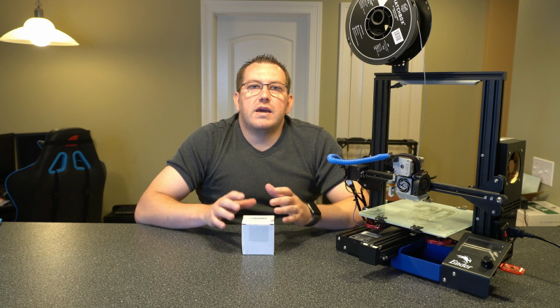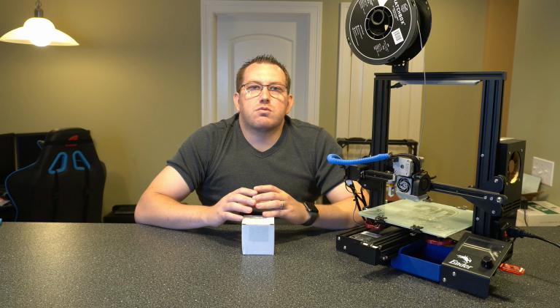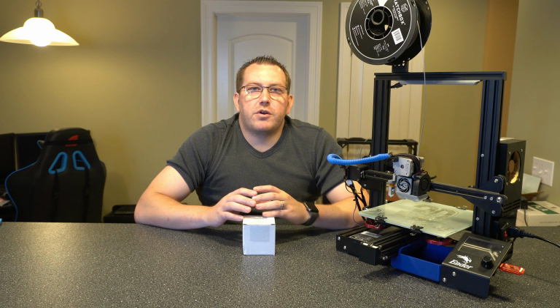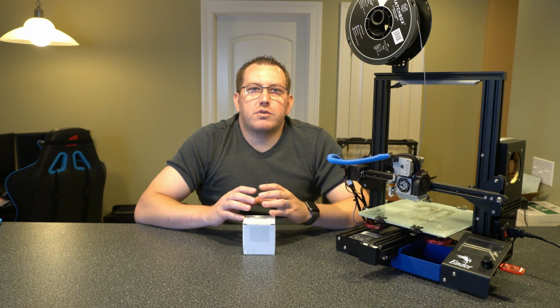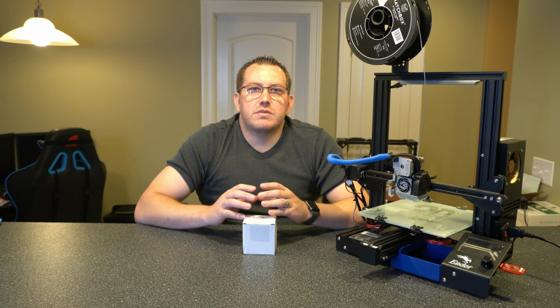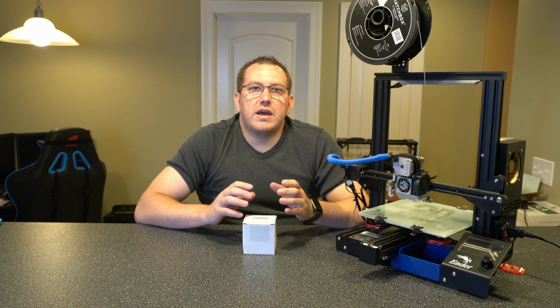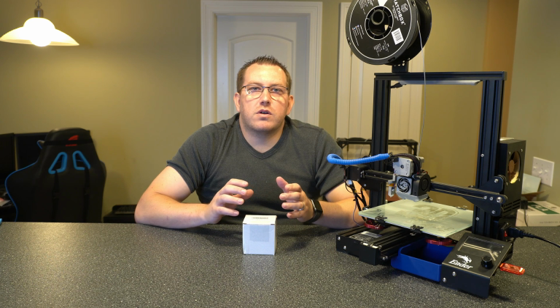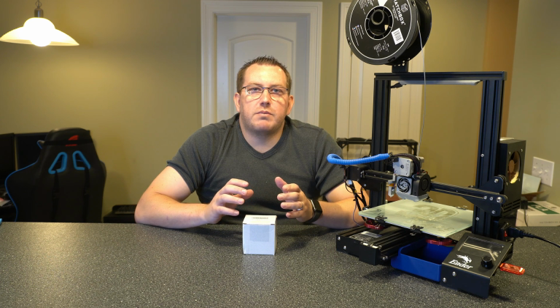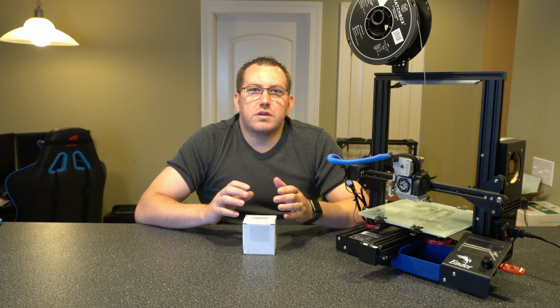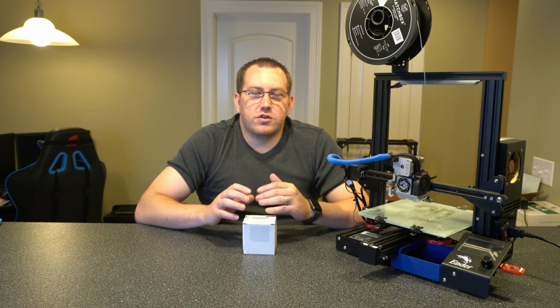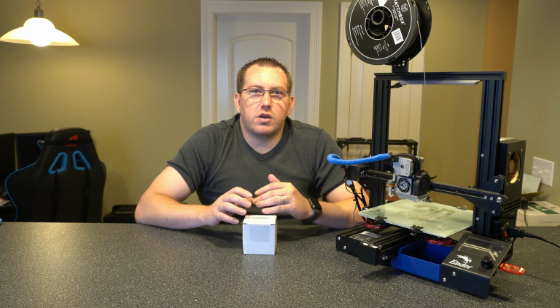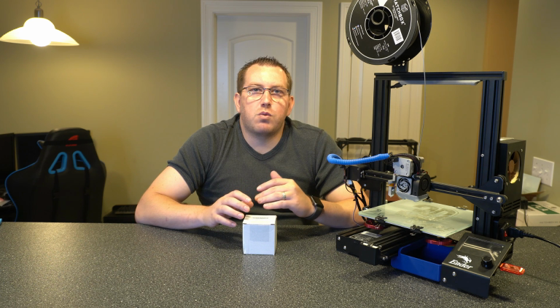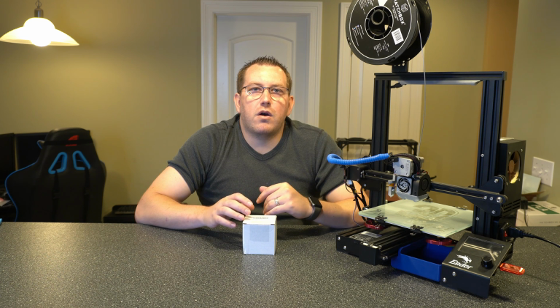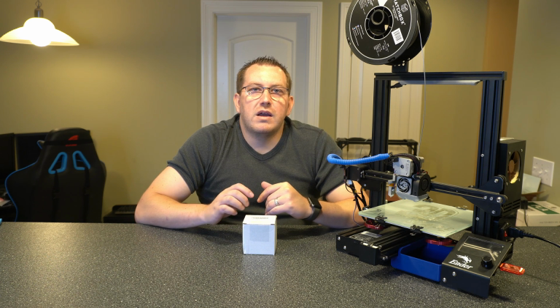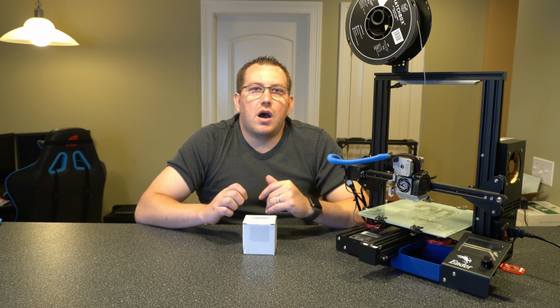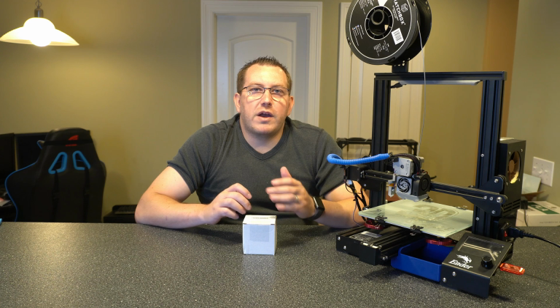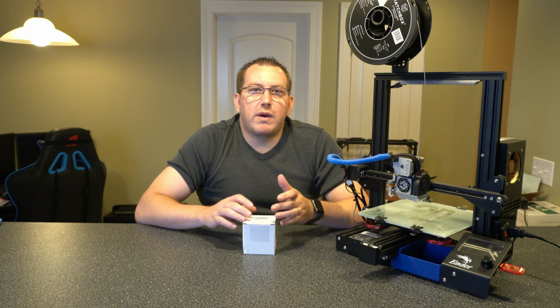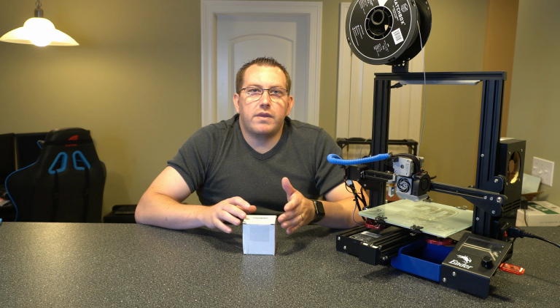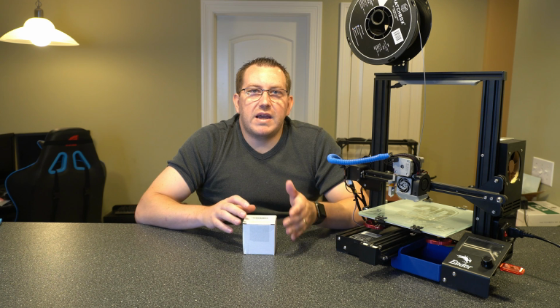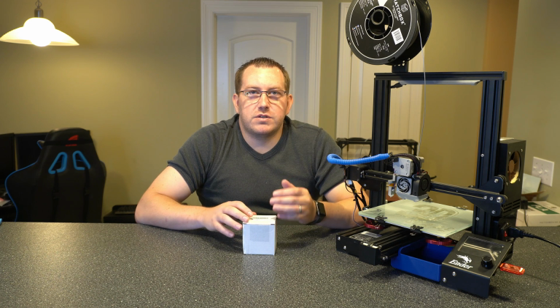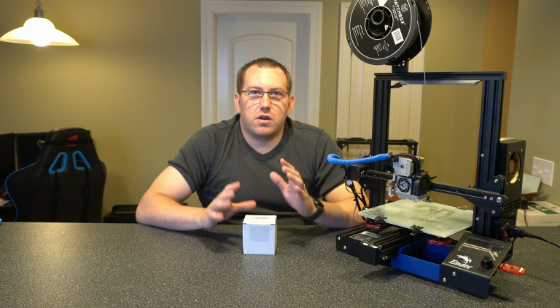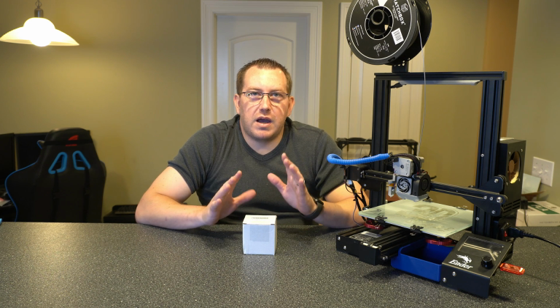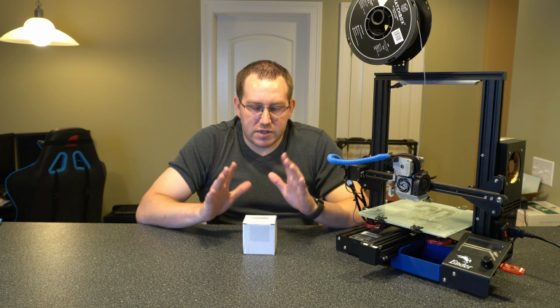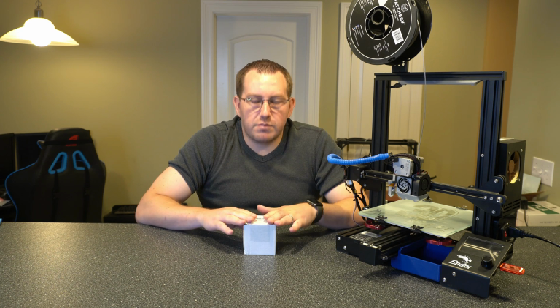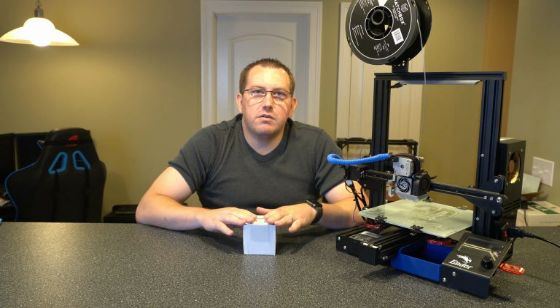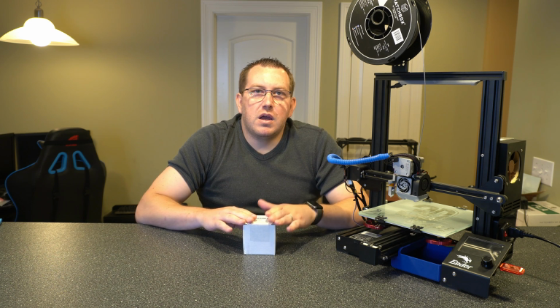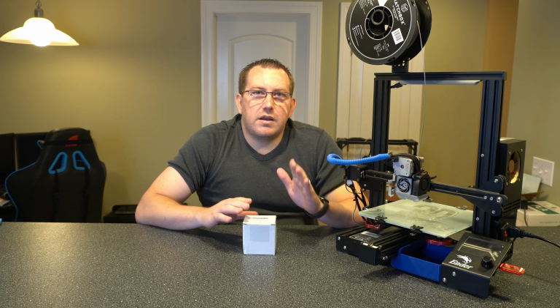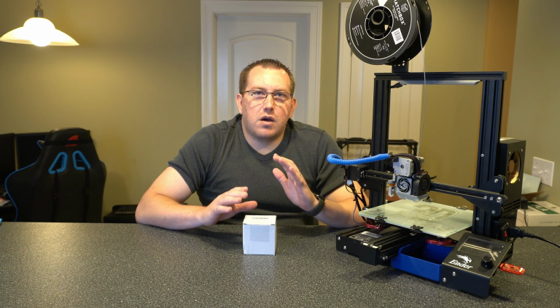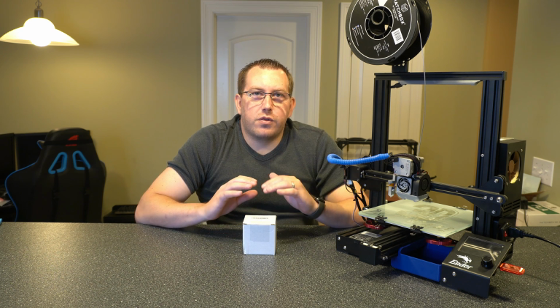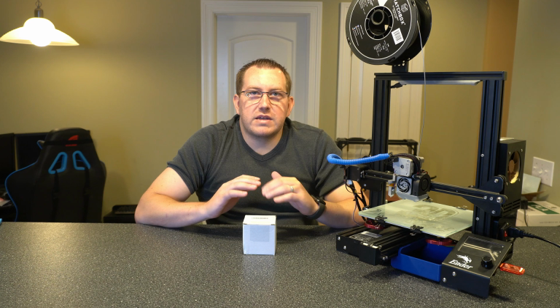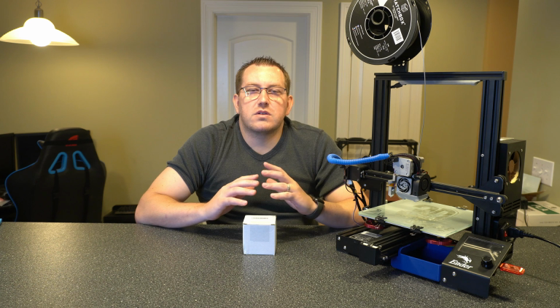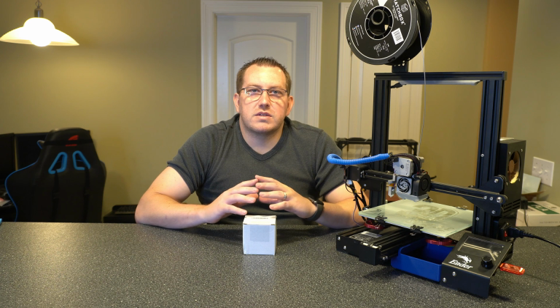Hey guys, Rob here at 3D Printscape. So today we're going to talk about belt tensioners. We're going to go into what they are, why you might want them, and how to install them. I bought a set of them here and we'll go through that entire install process.